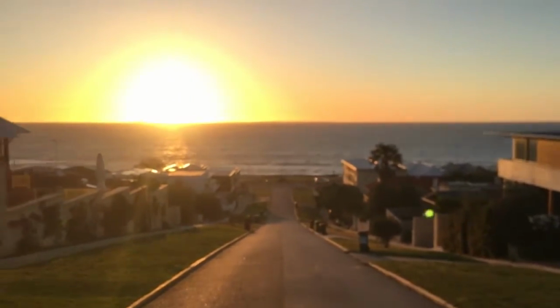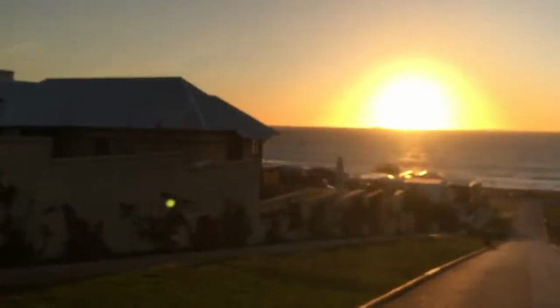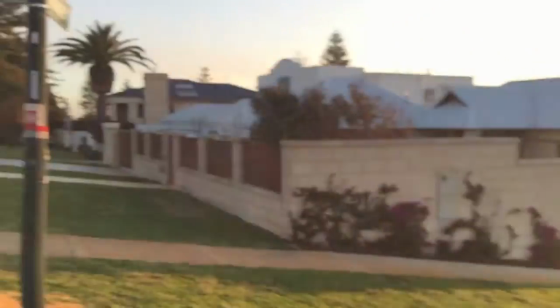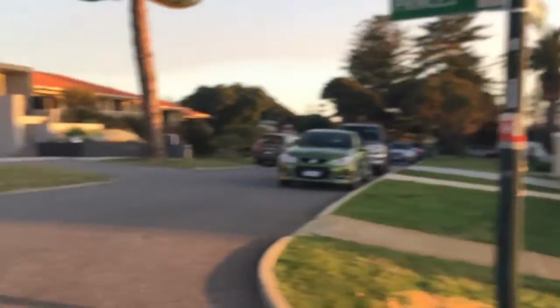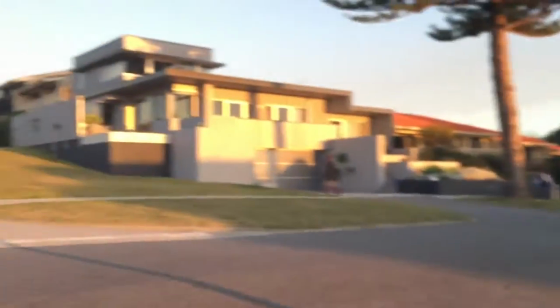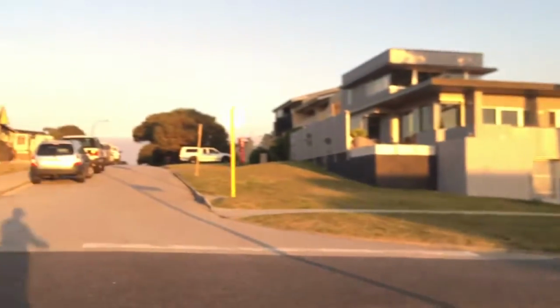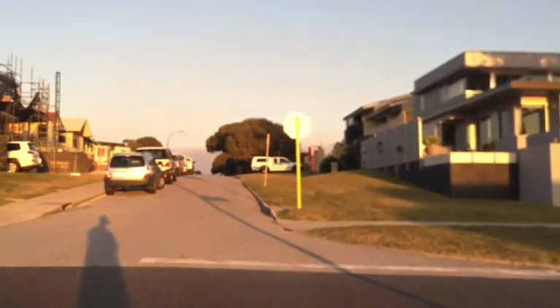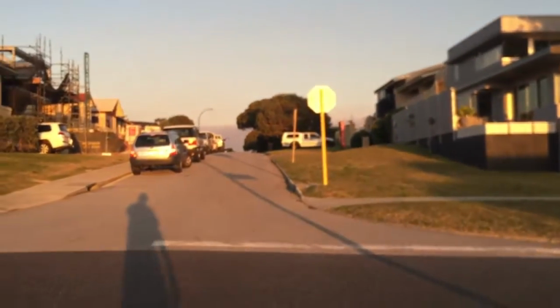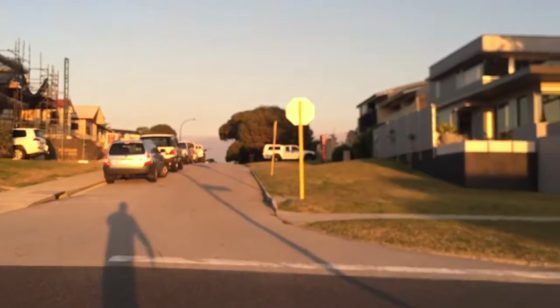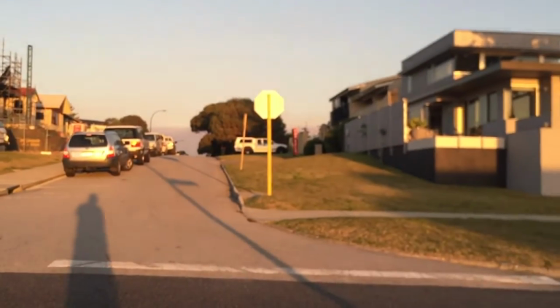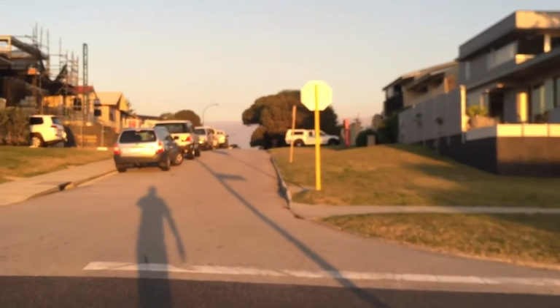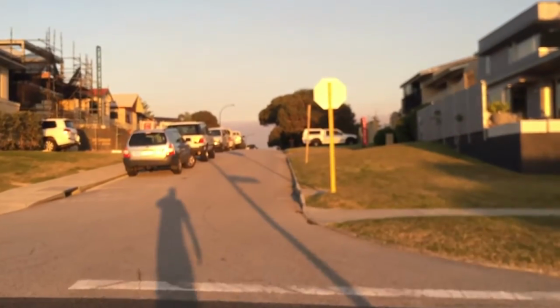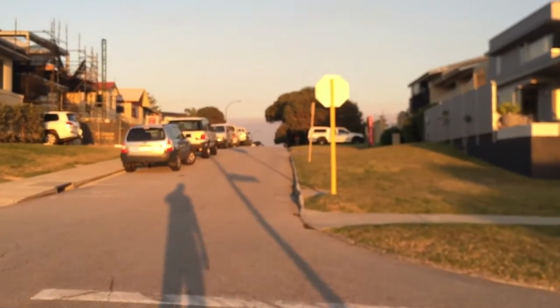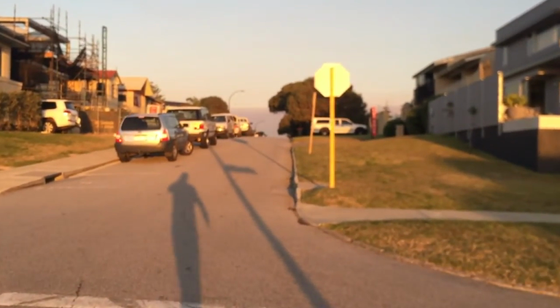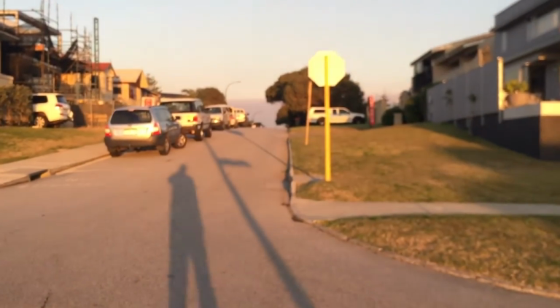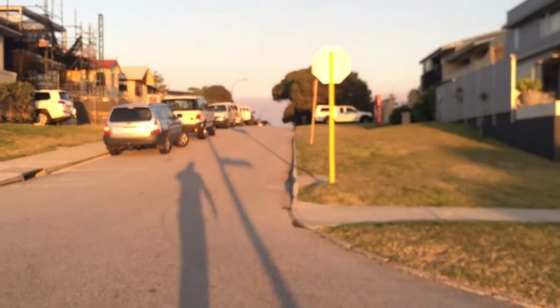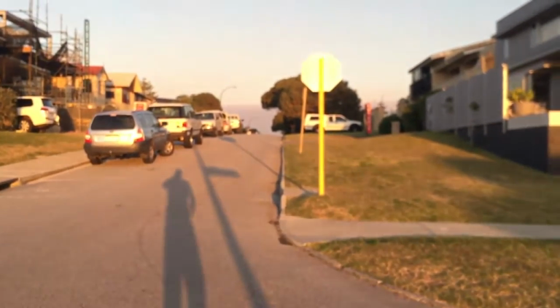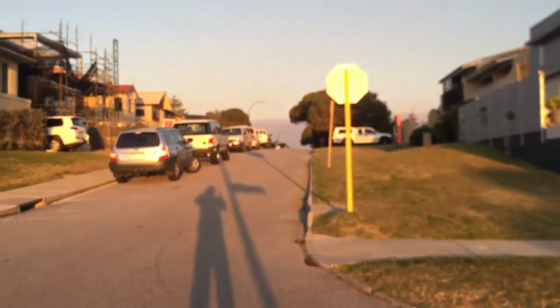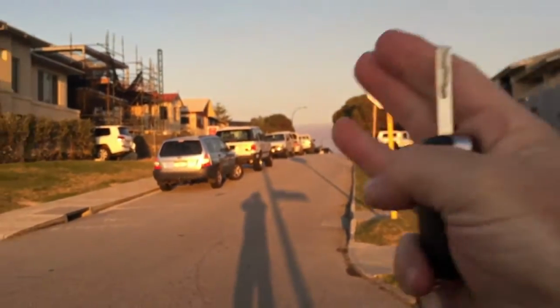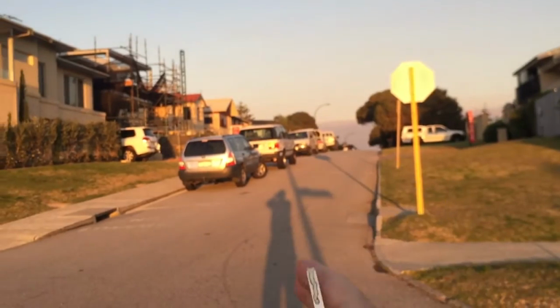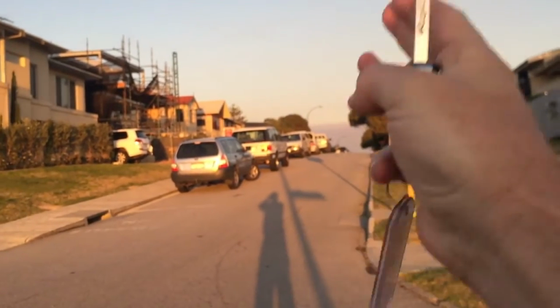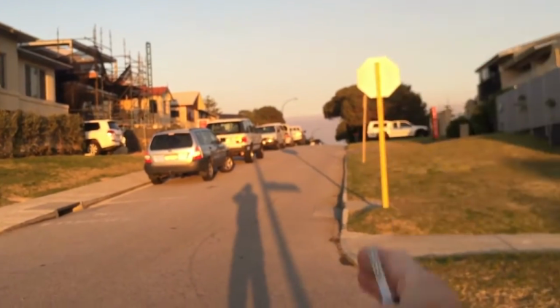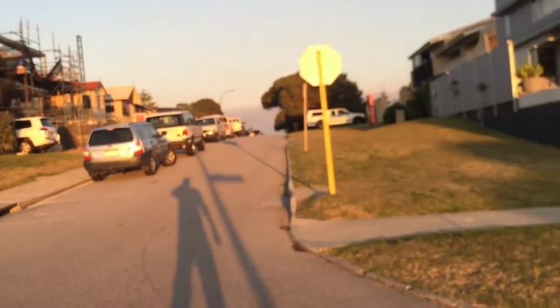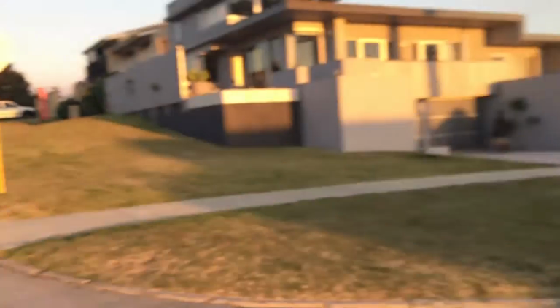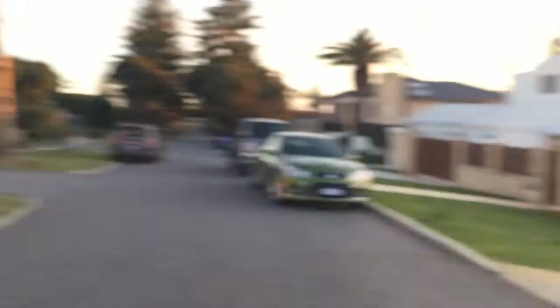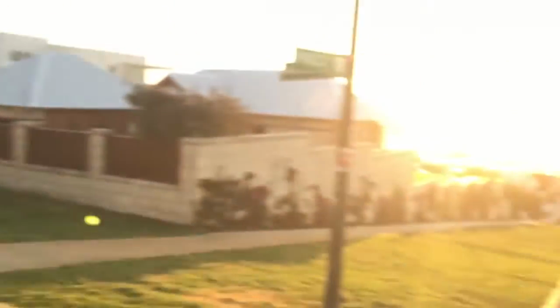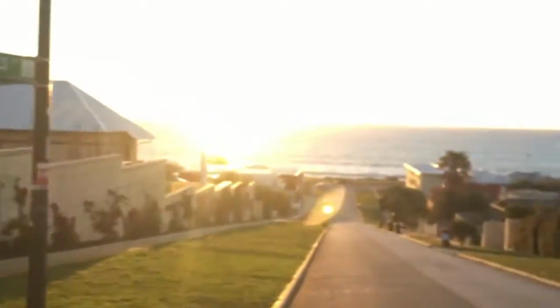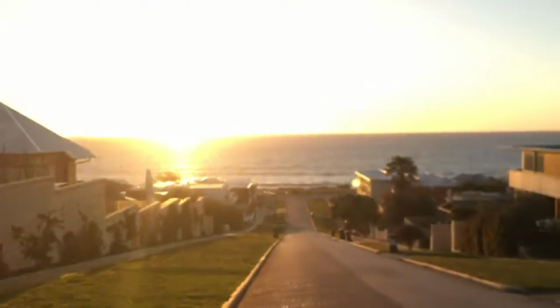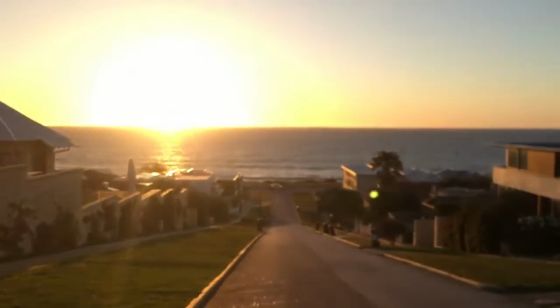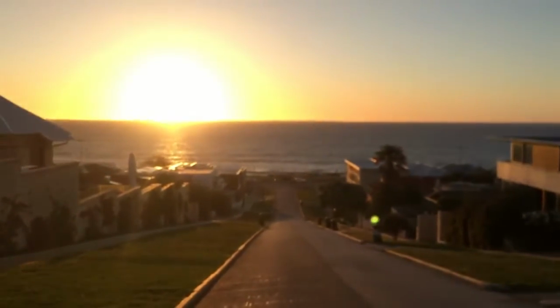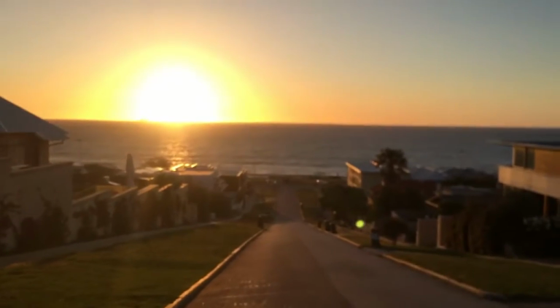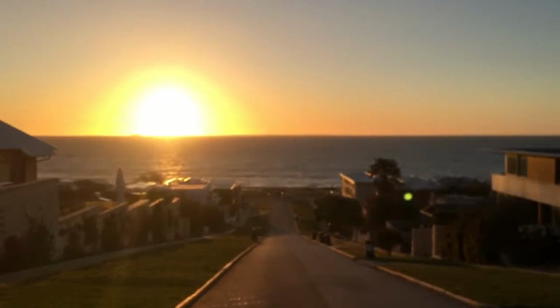Other ways we can verify that is to look at the shadows. Come up here and look at the street sign shadows — you'll see they're angled across in that direction, so the Sun is already south of due west.